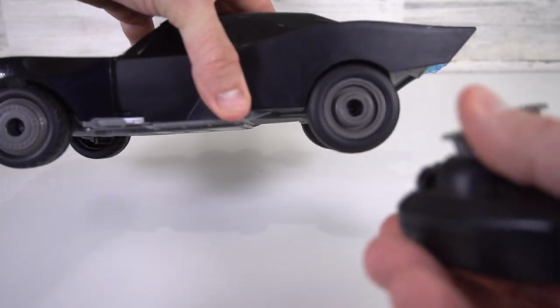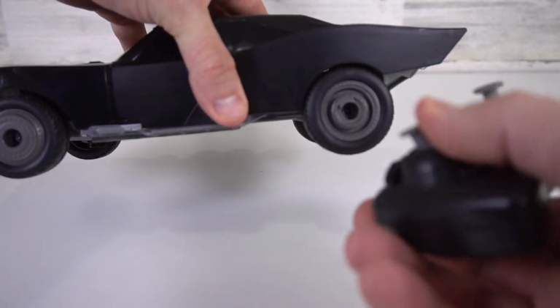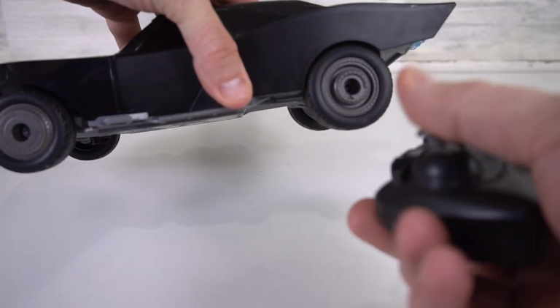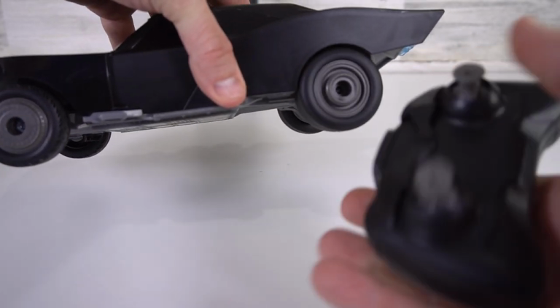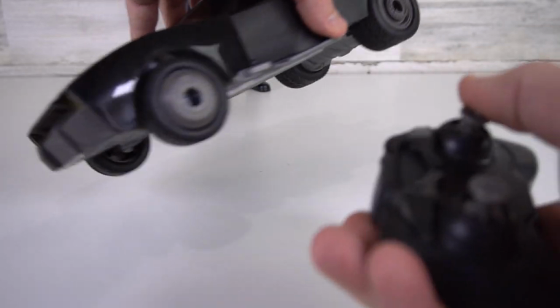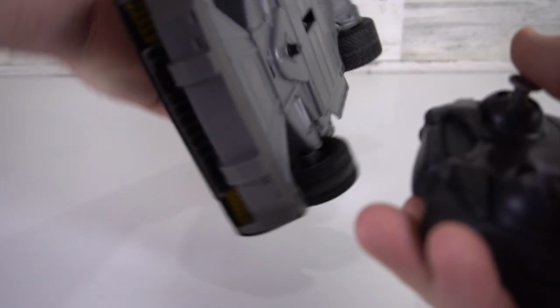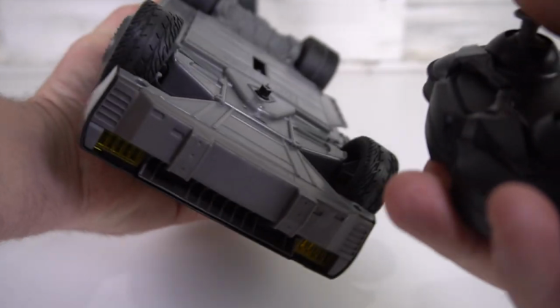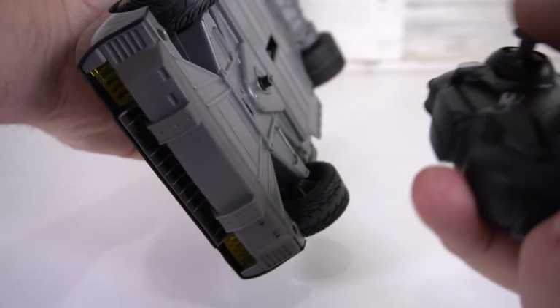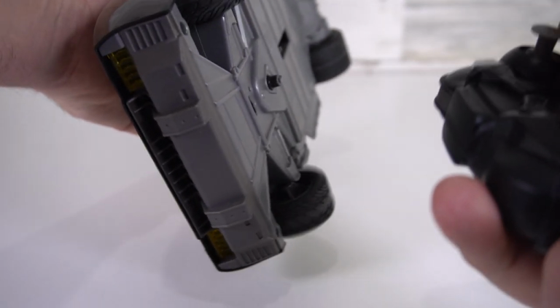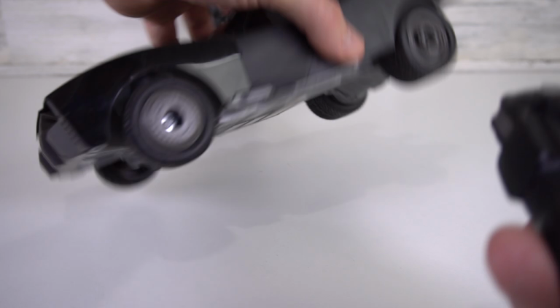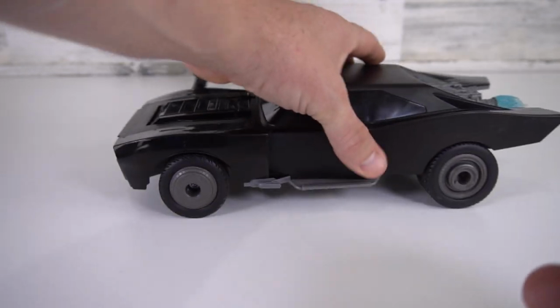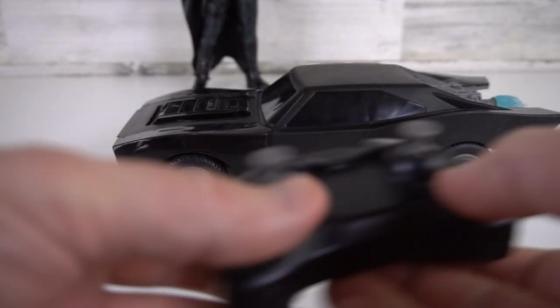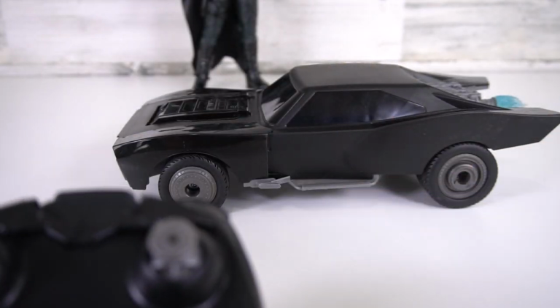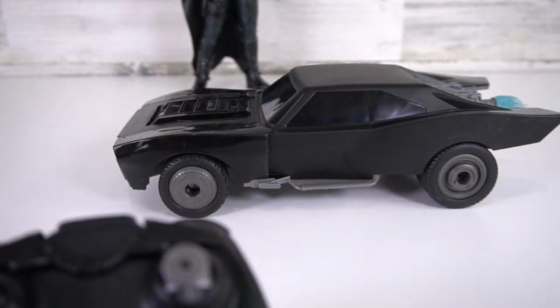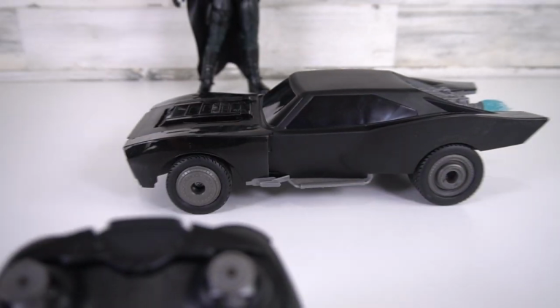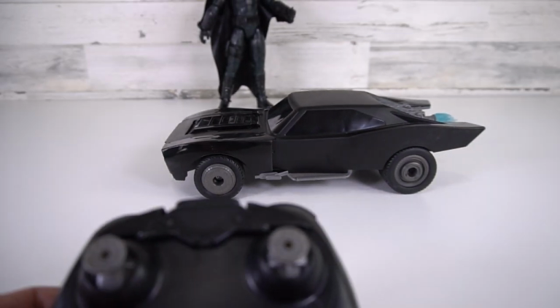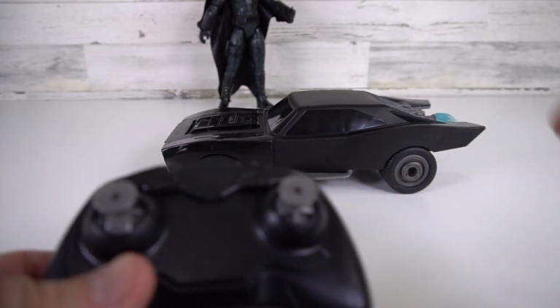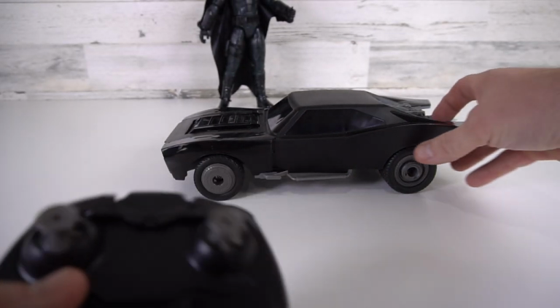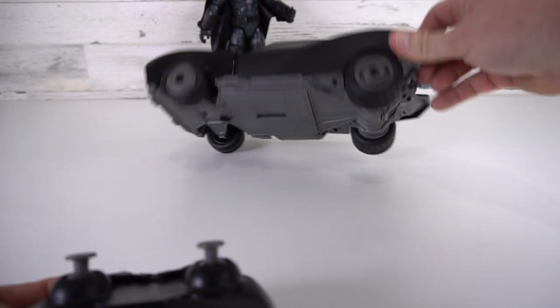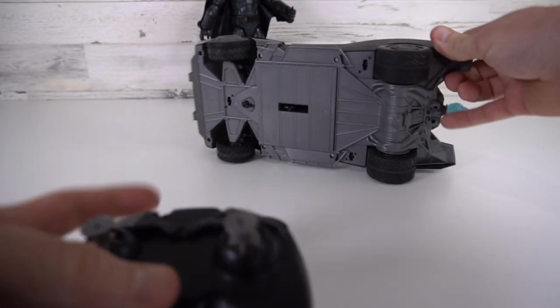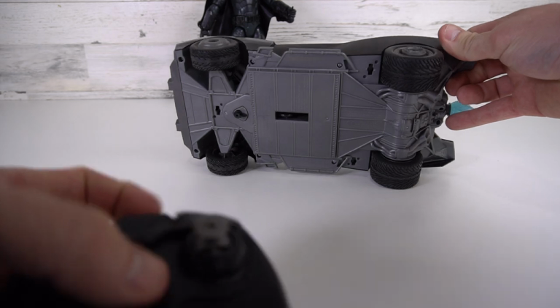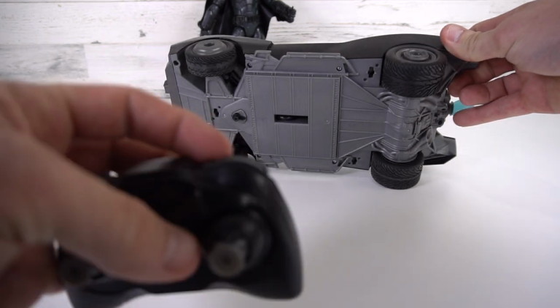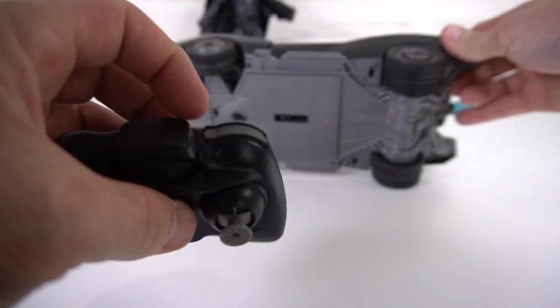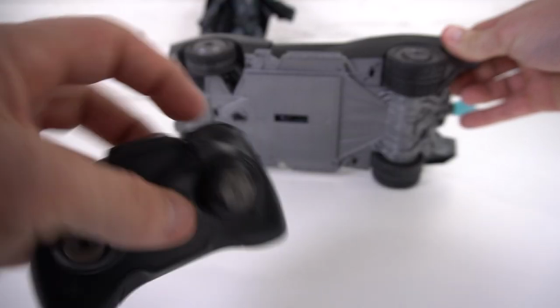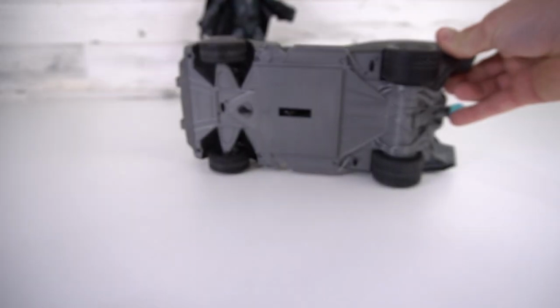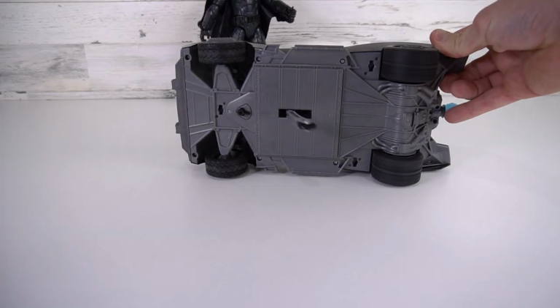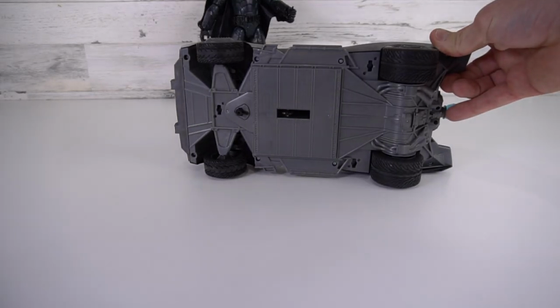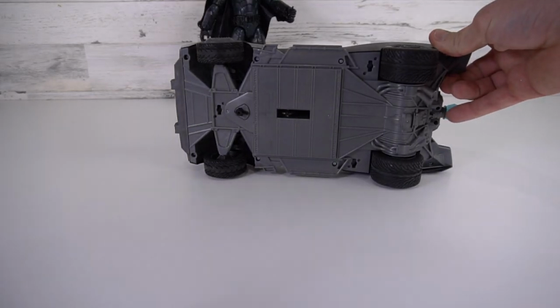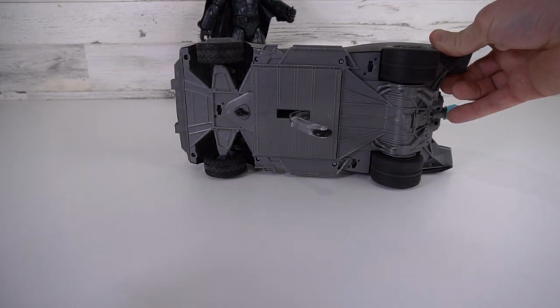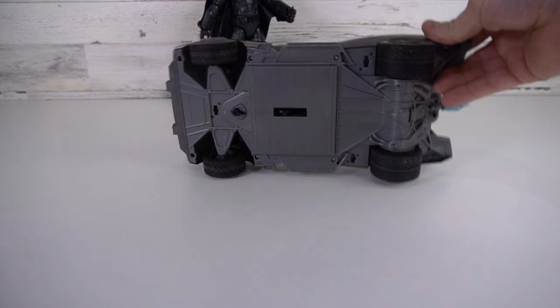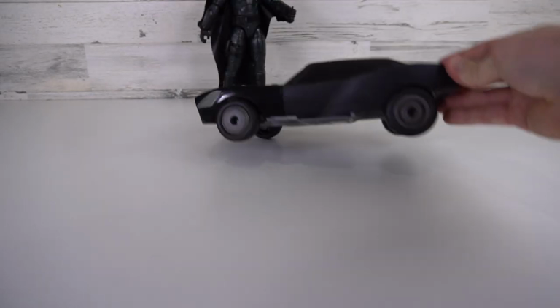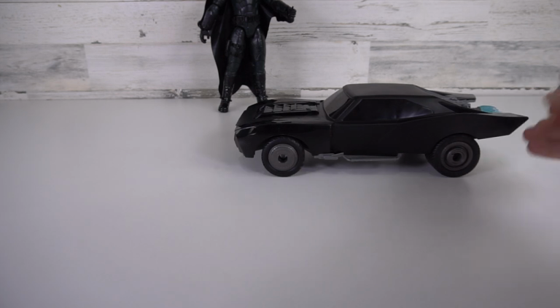You can go forward, backwards, left and right. But what's awesome is it has a wheelie function. So let's check this out — press the wheelie button on the remote and it's going to pop a little wheelie.